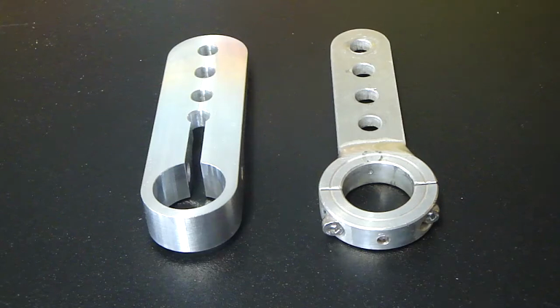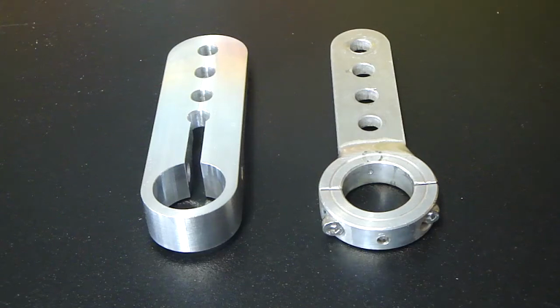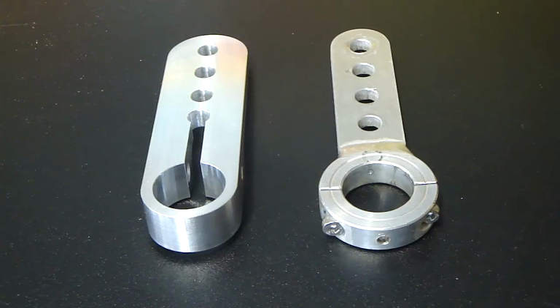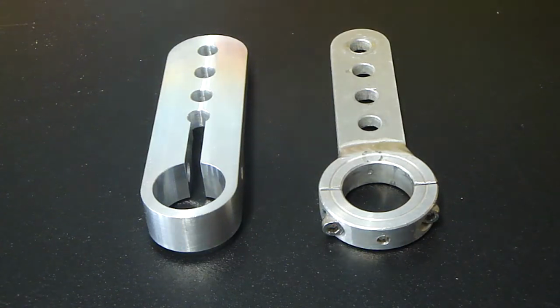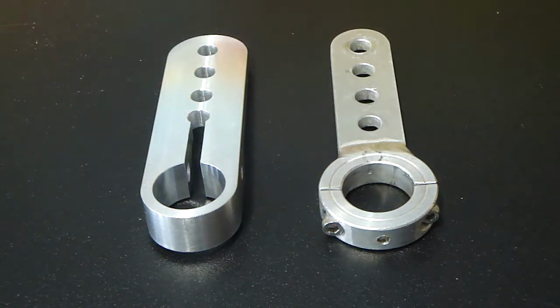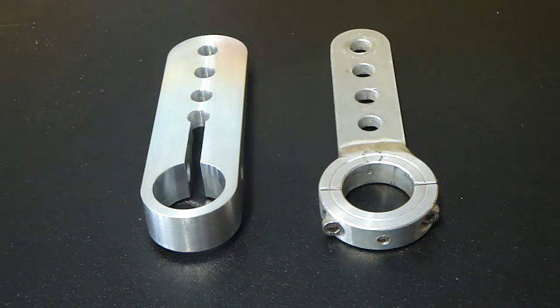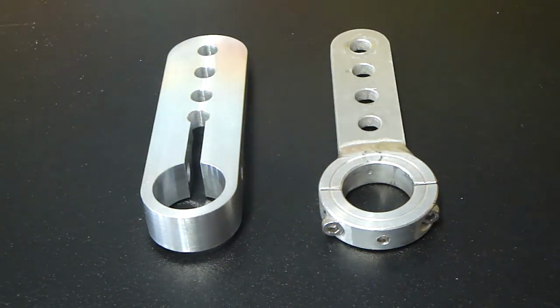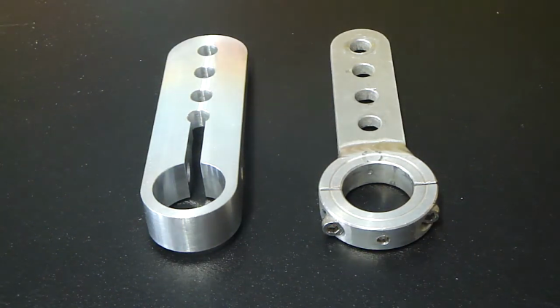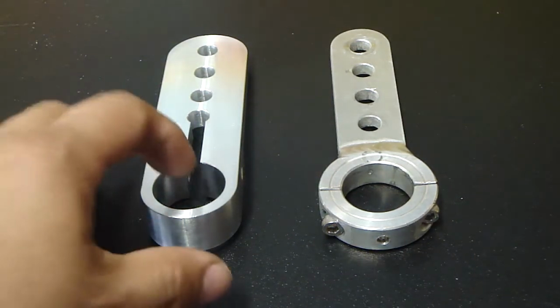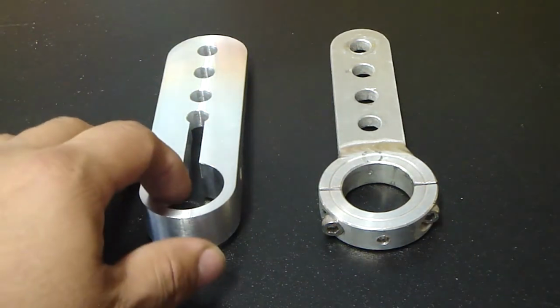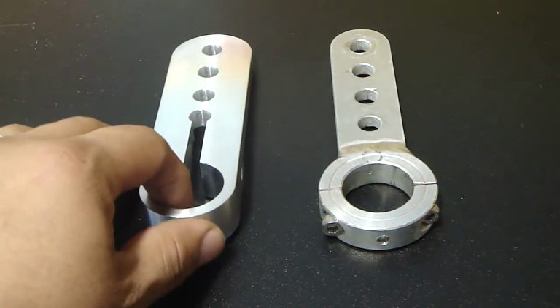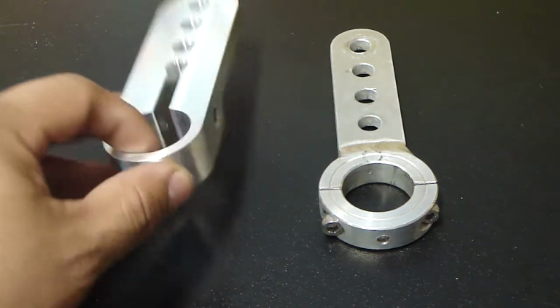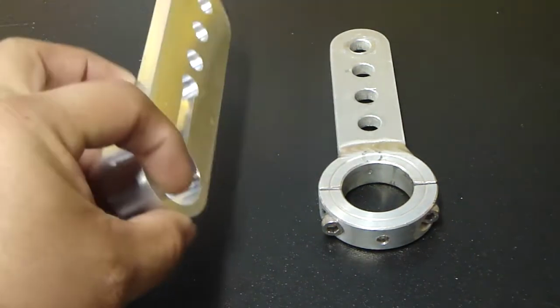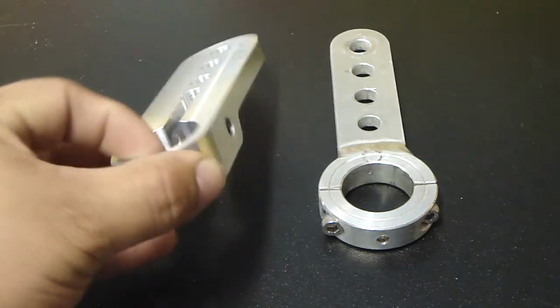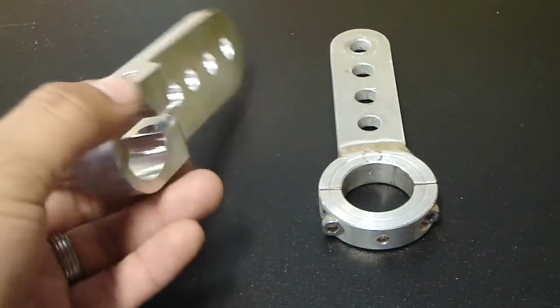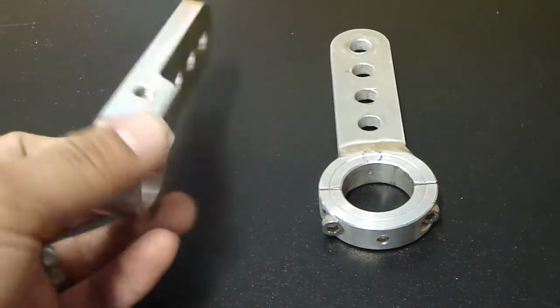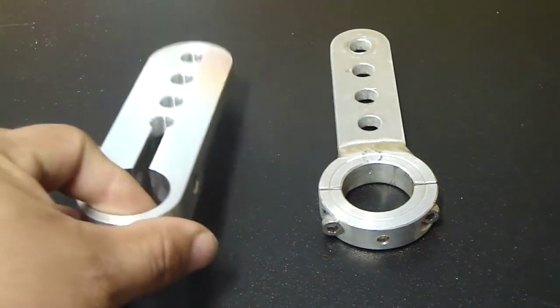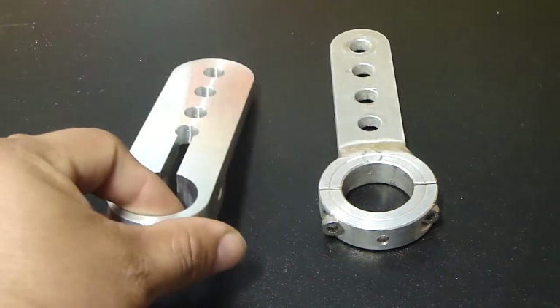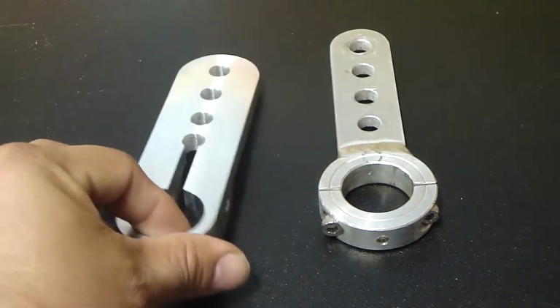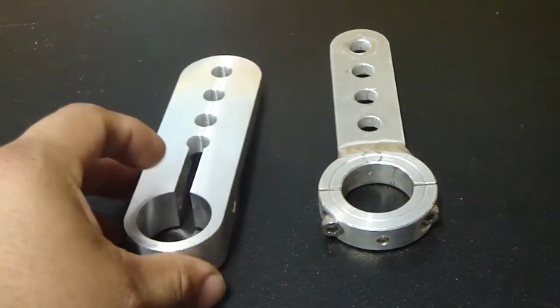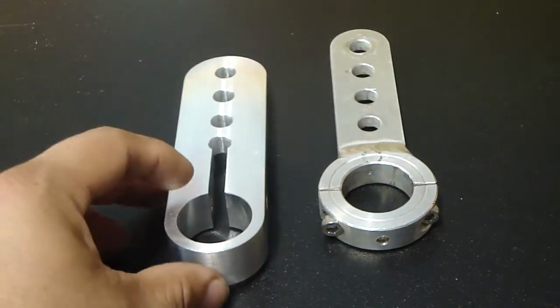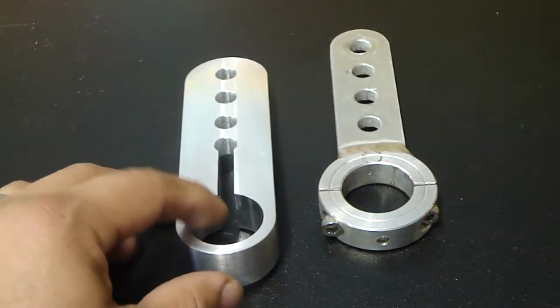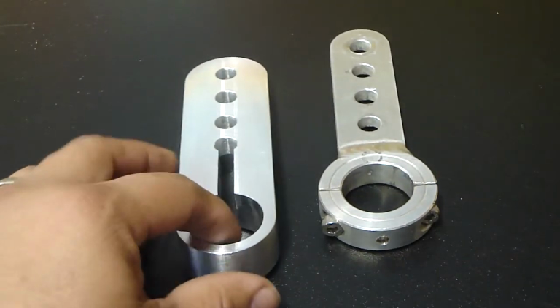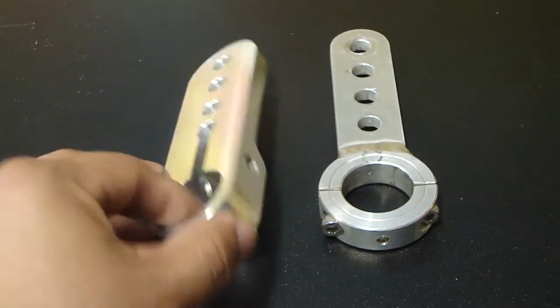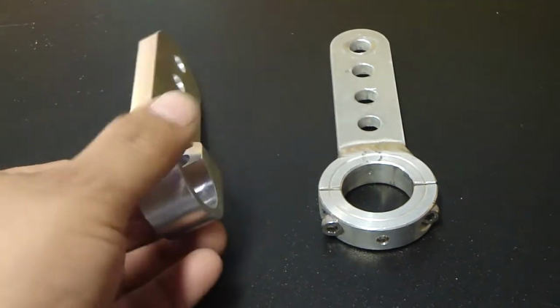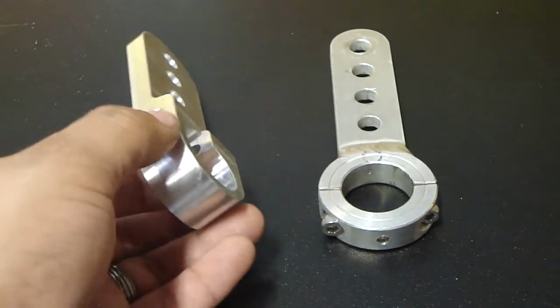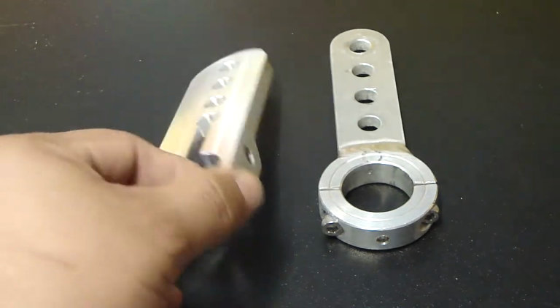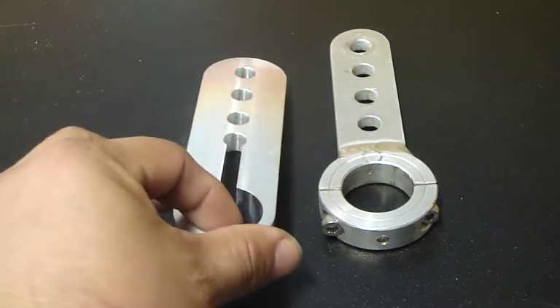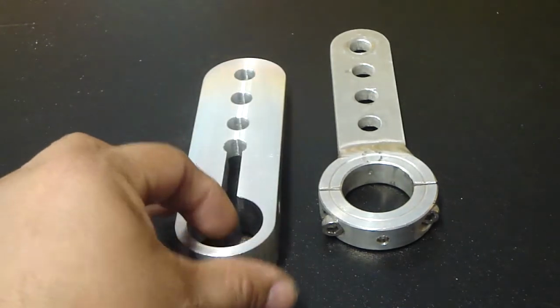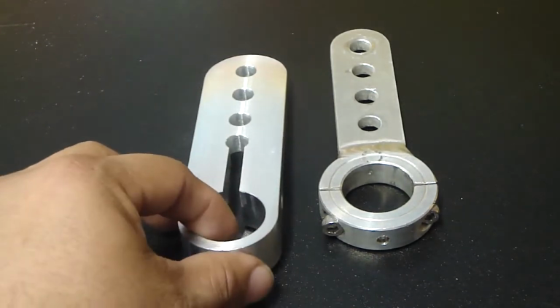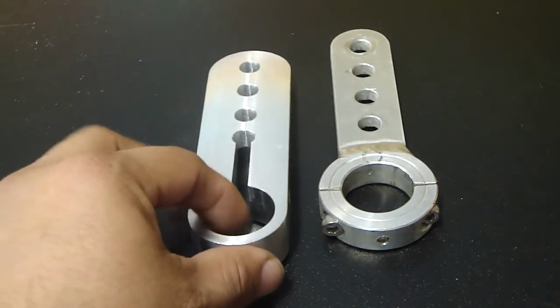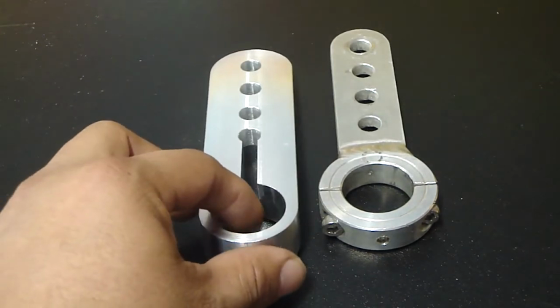Hello and welcome to an Organic Transit tutorial video. In this video we'll go over the steering arms and how to replace them.